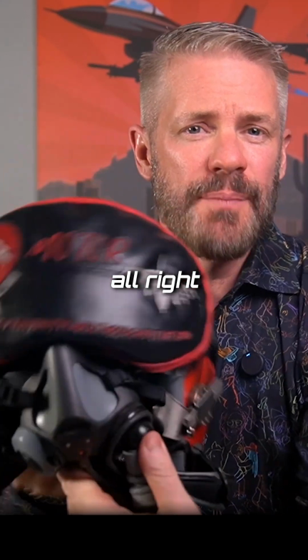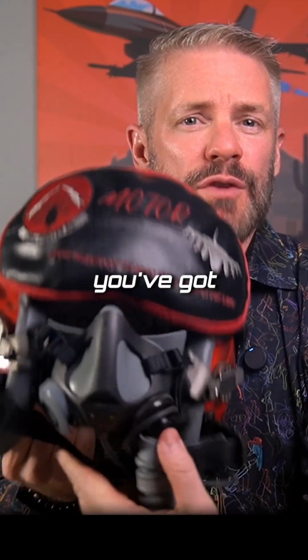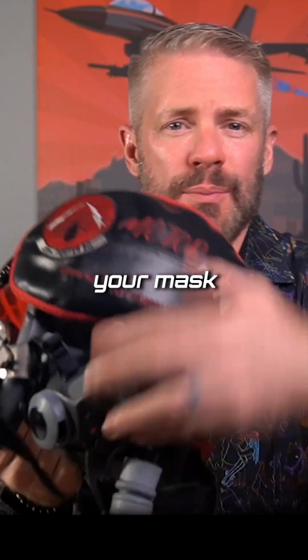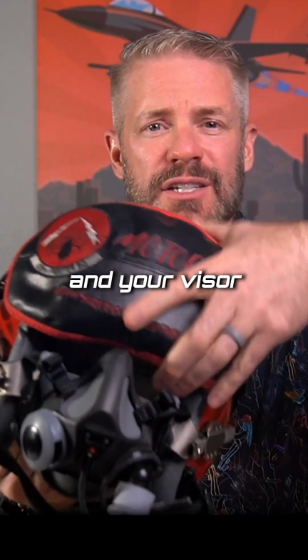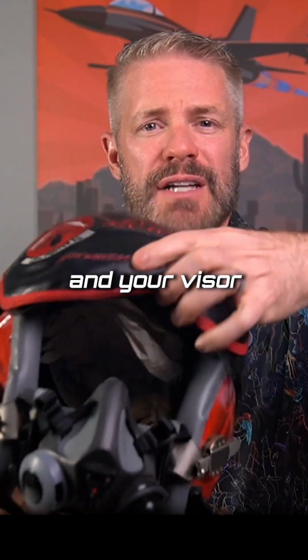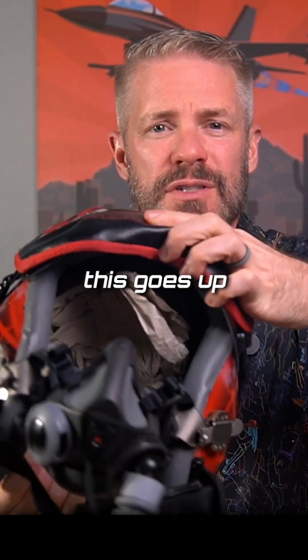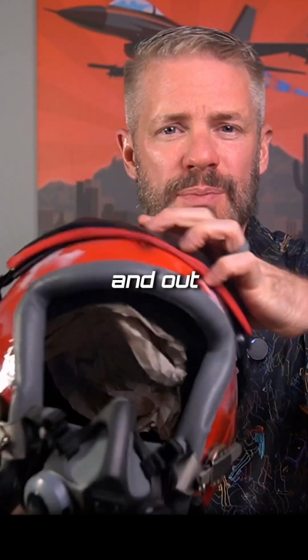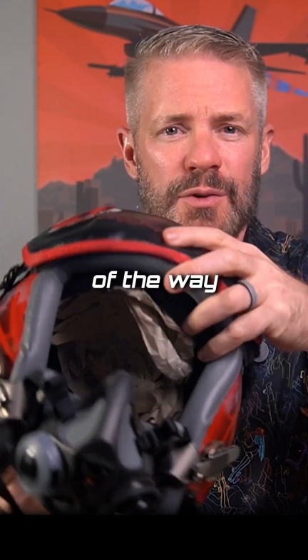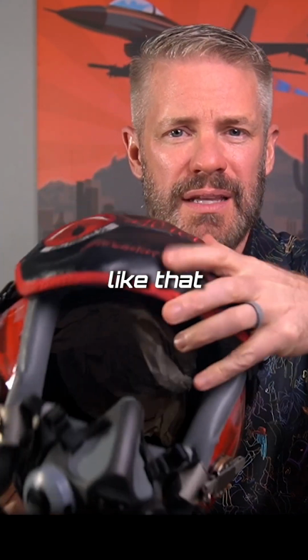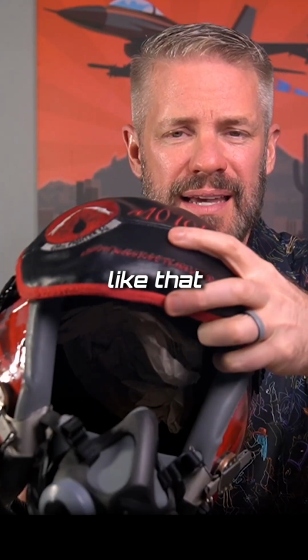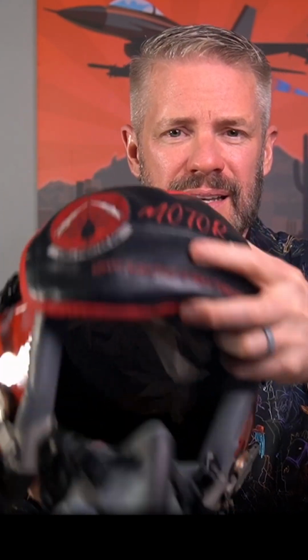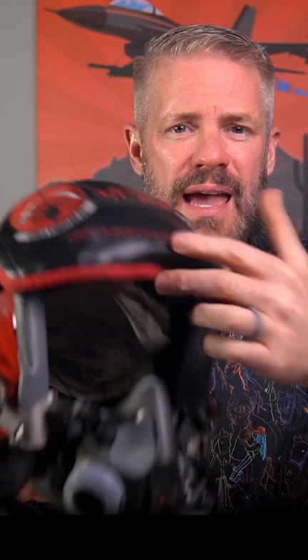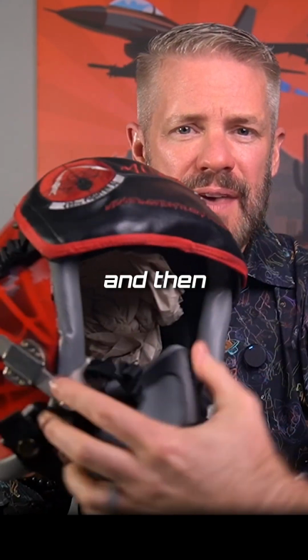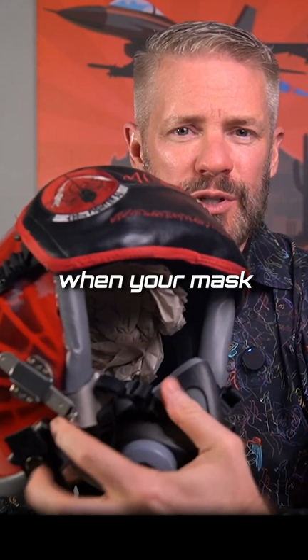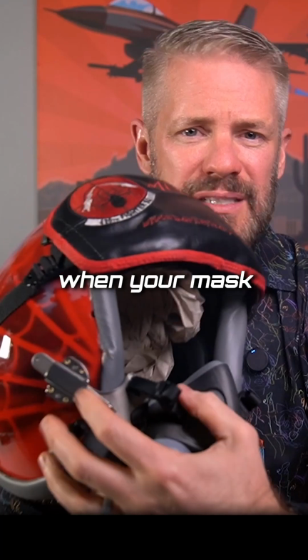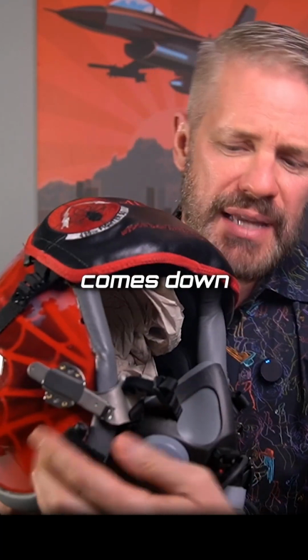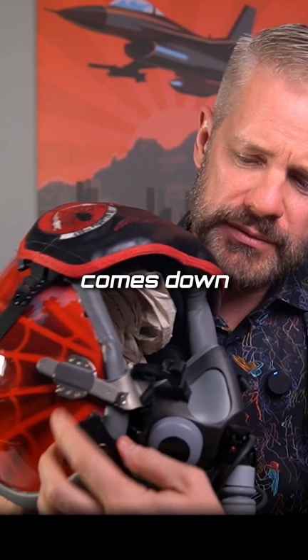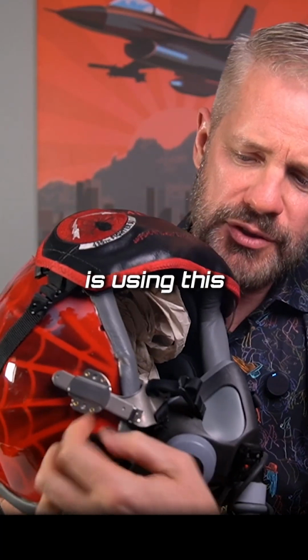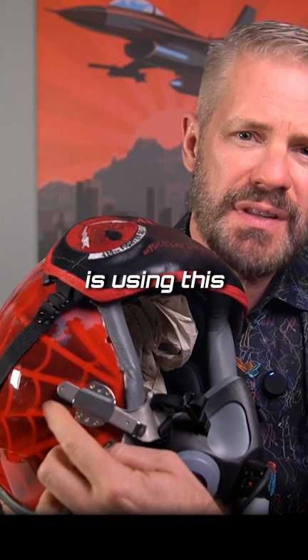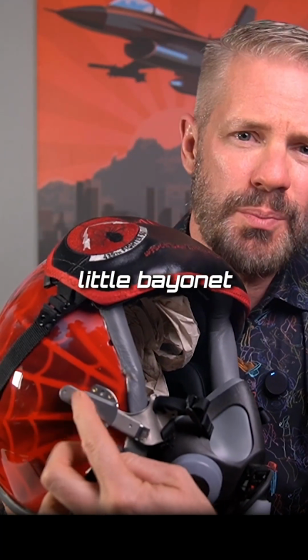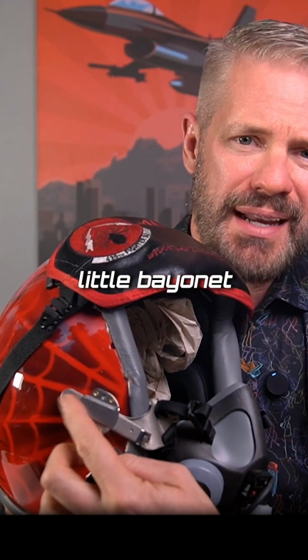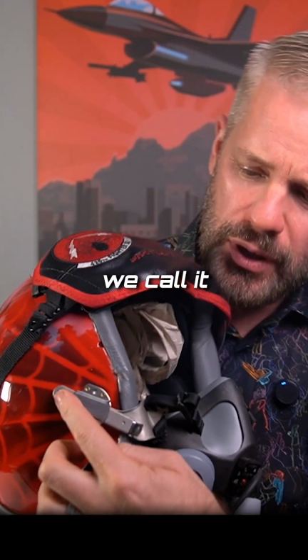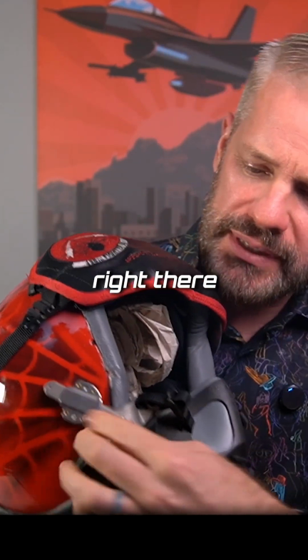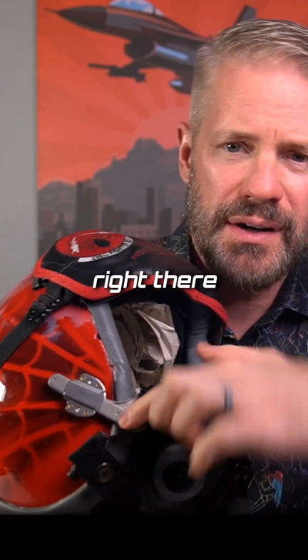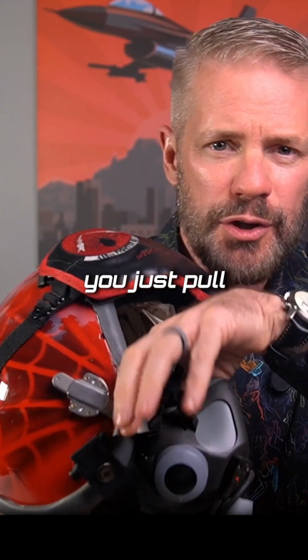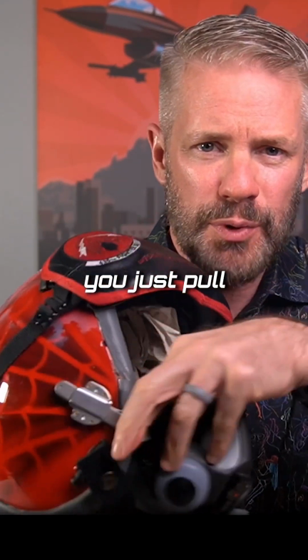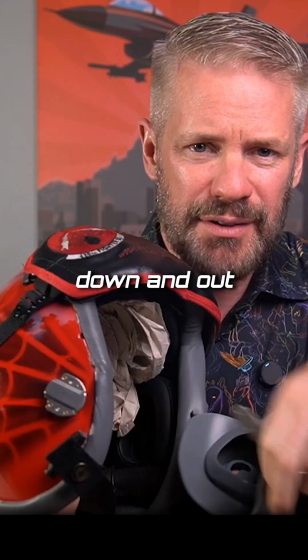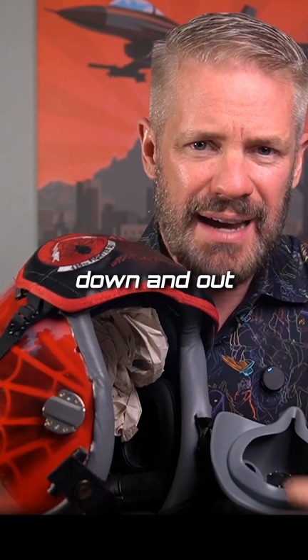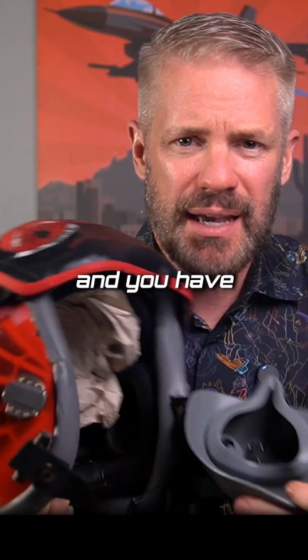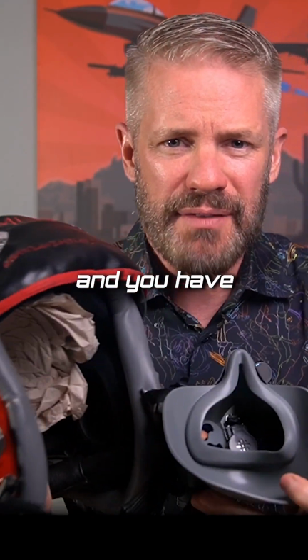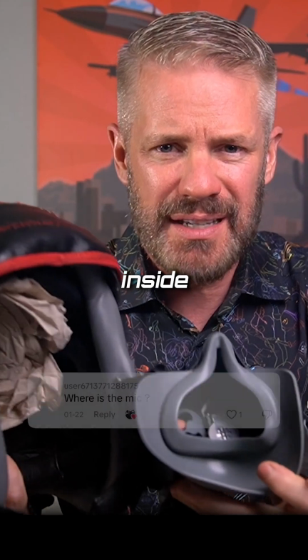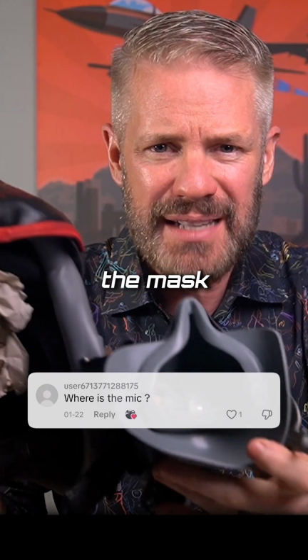You've got your mask and your visor. This goes up and out of the way like that. And then when your mask comes down, it's using this little bayonet — we call it — right there. You just pull down and out and you have inside the mask.